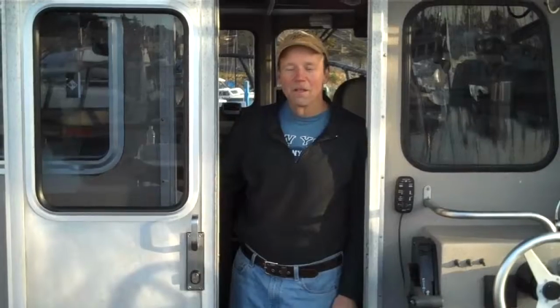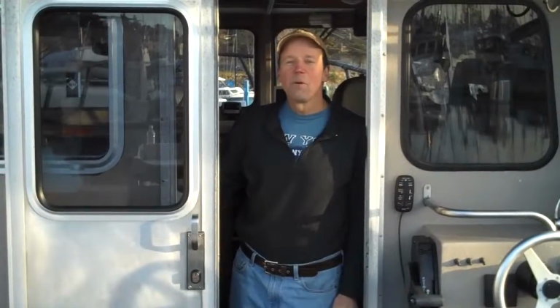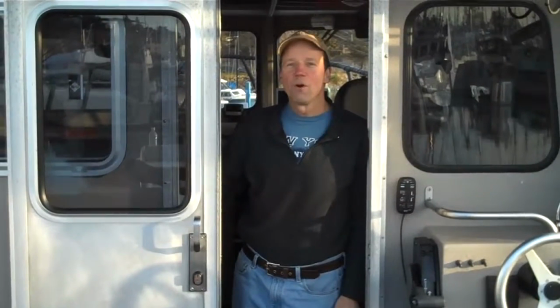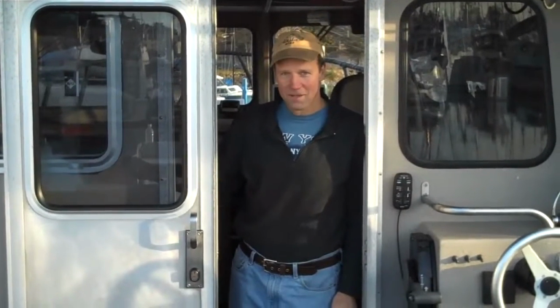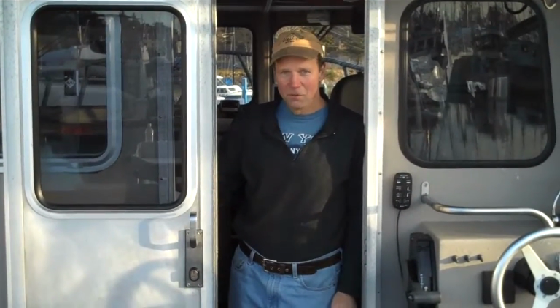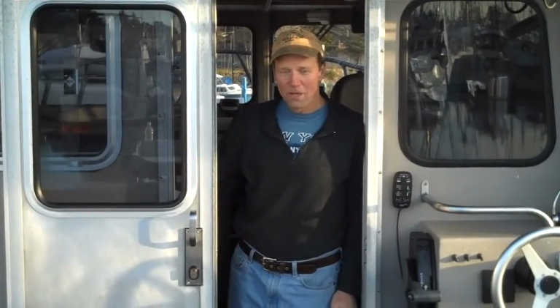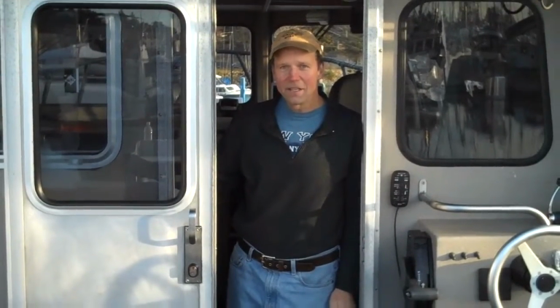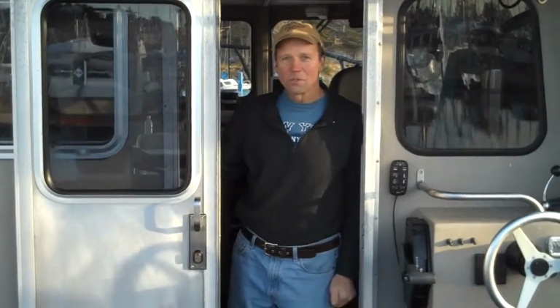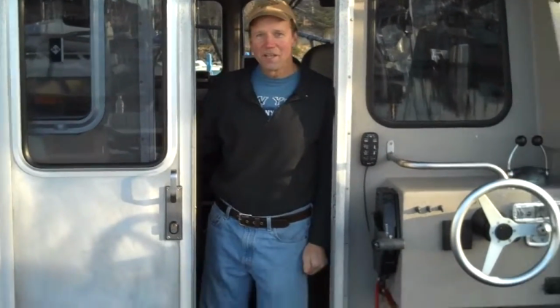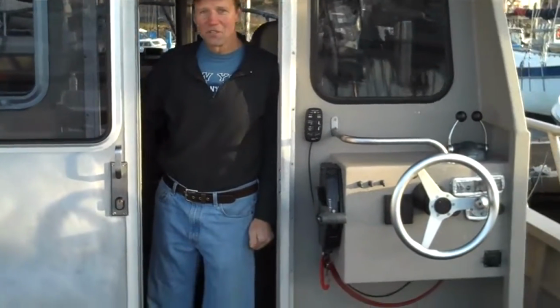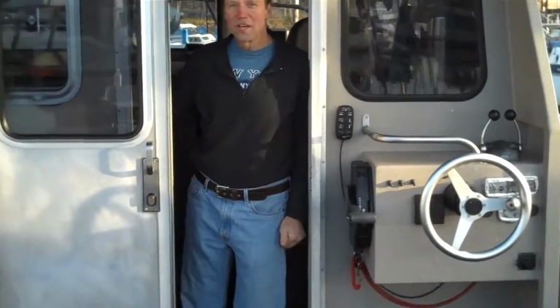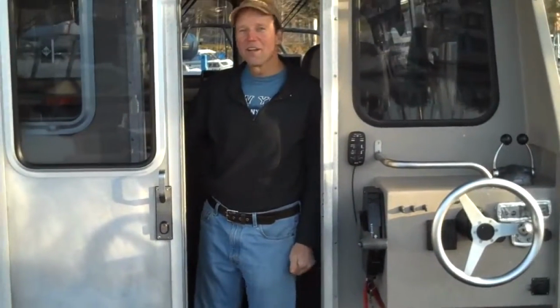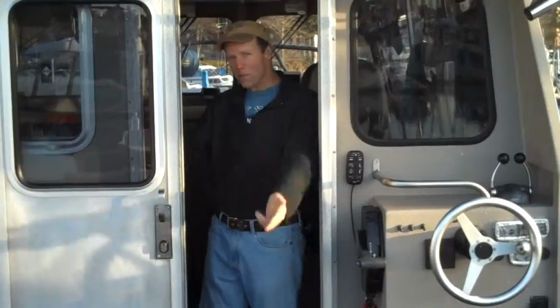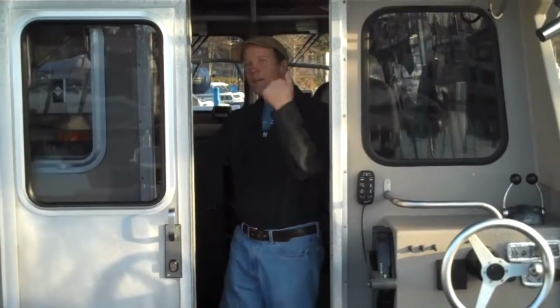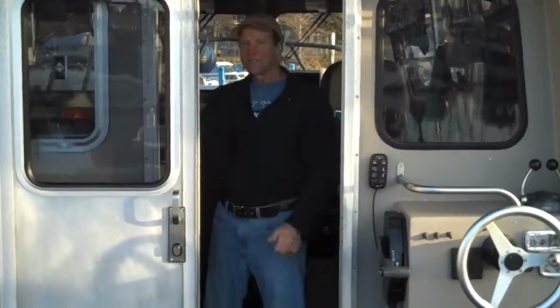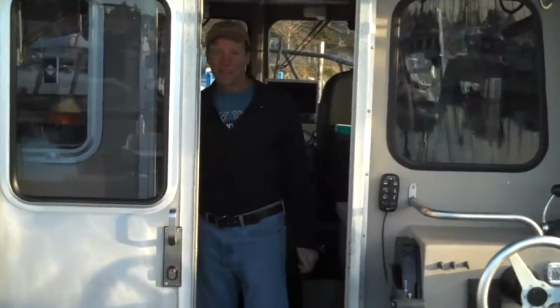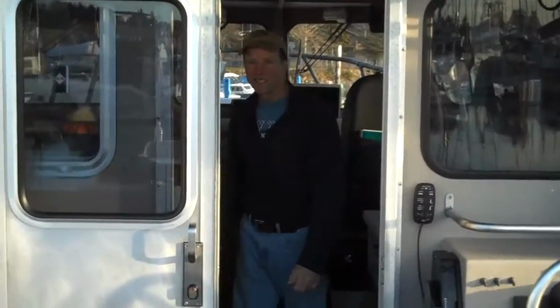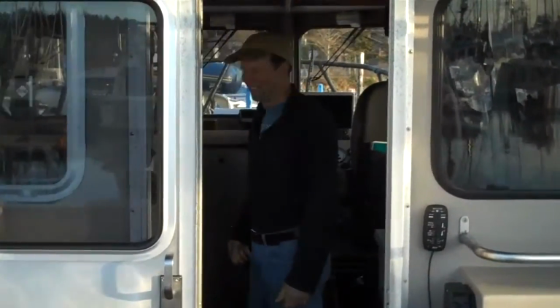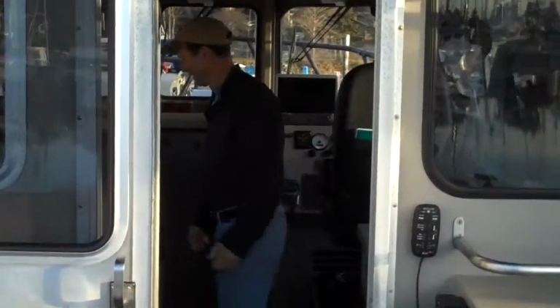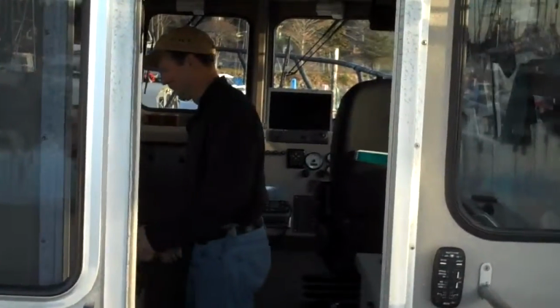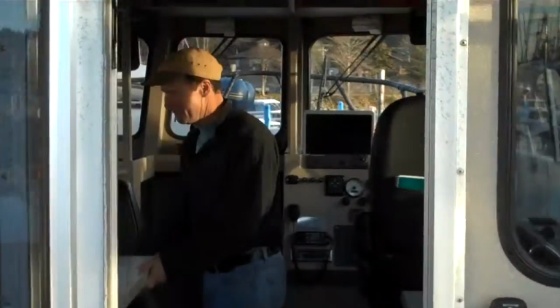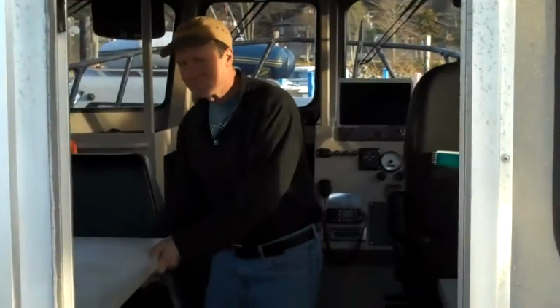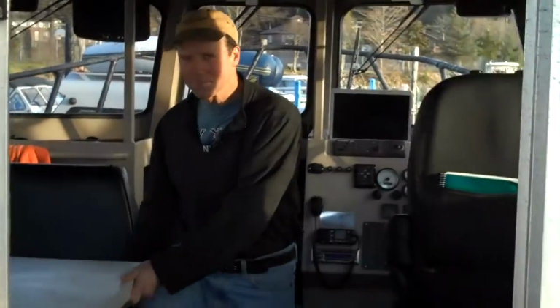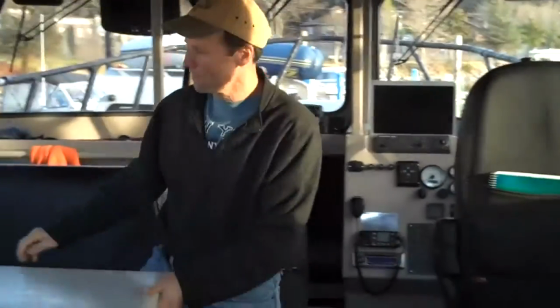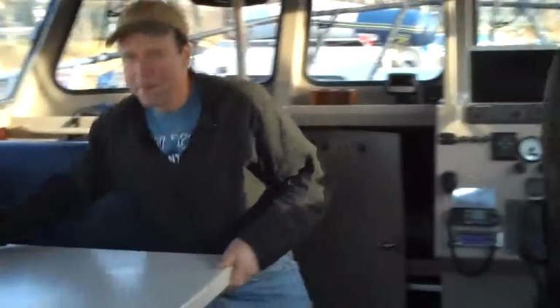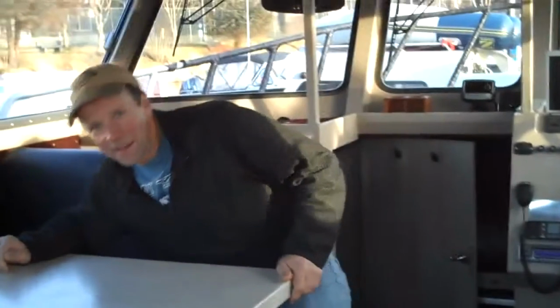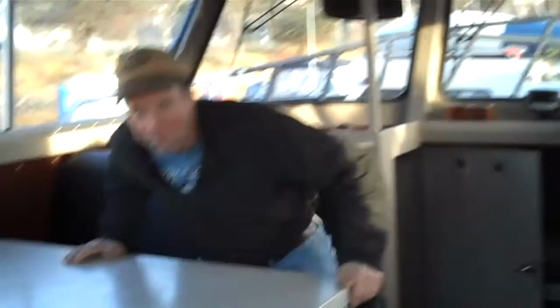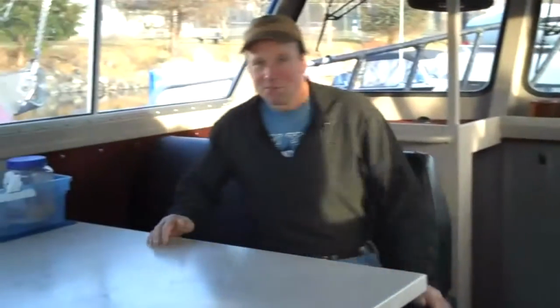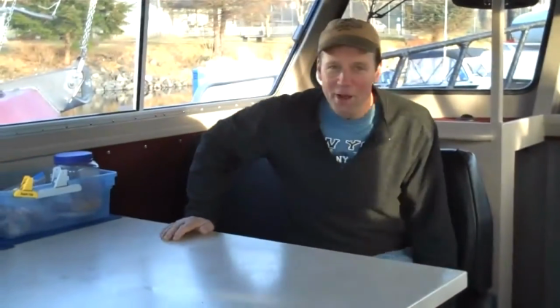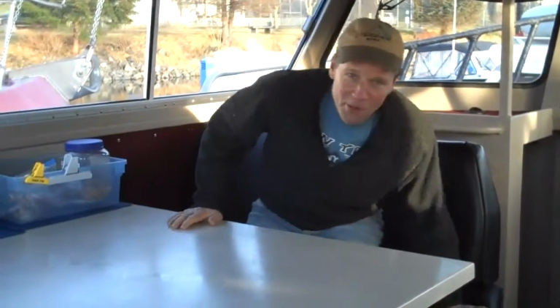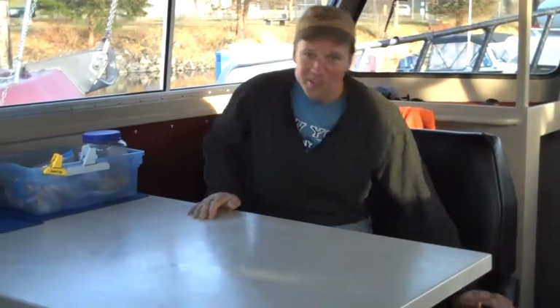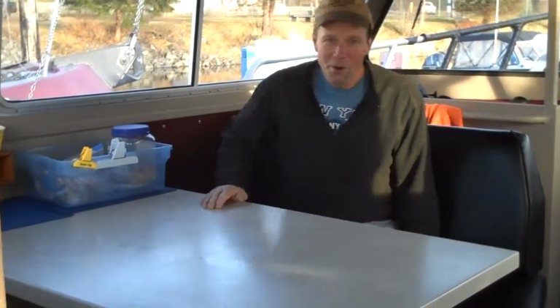Let's come aboard the Sea Roamer again and let's go inside. I showed you the outside, now come on in and let's look at the inside. My name is Mike Breif, I'm the owner of the Sea Roamer.